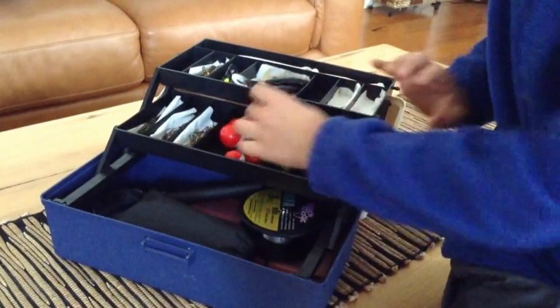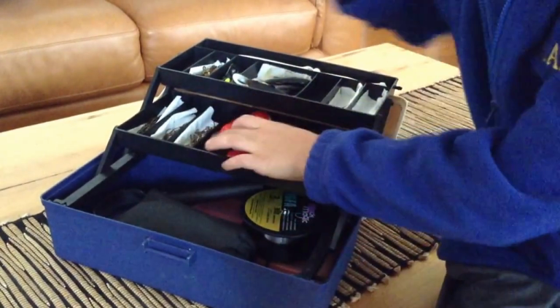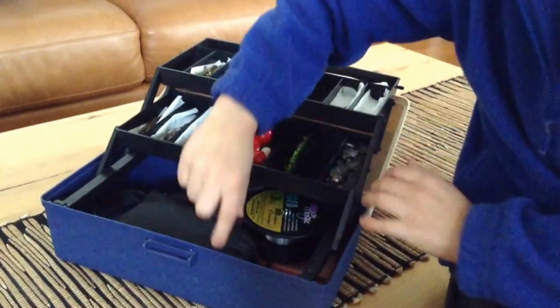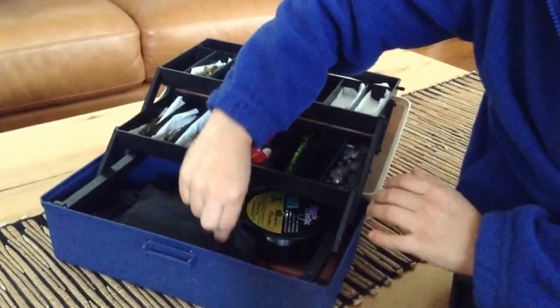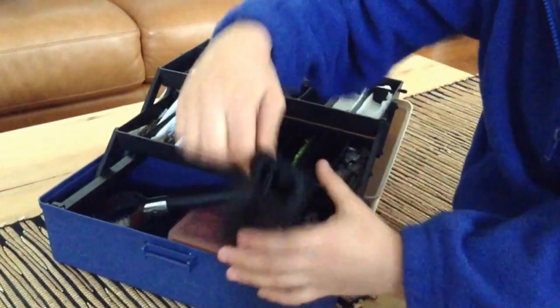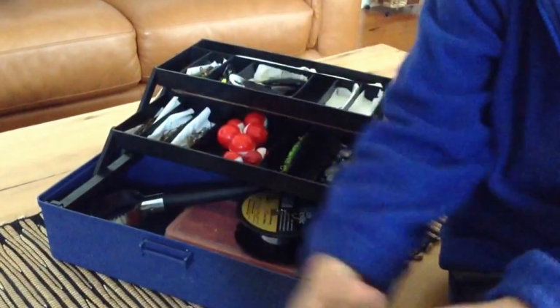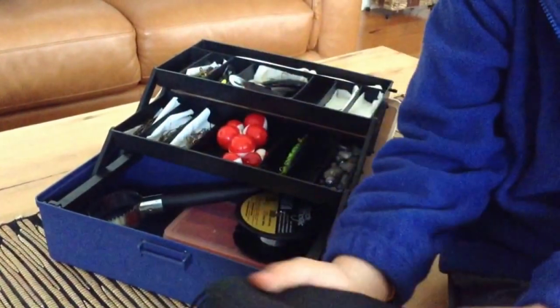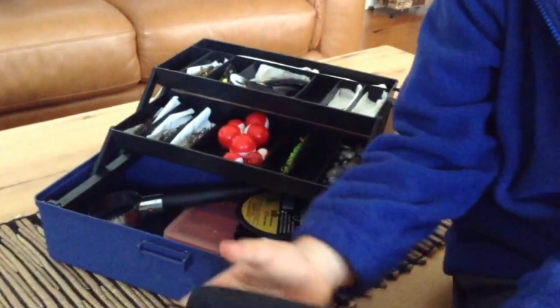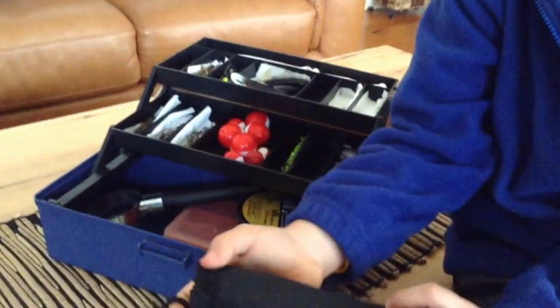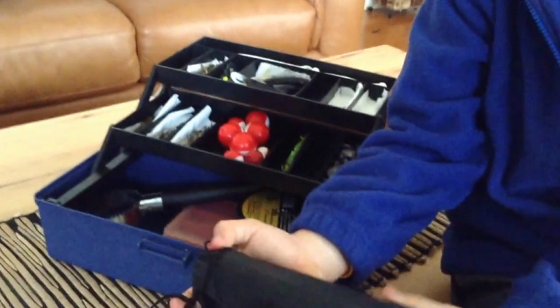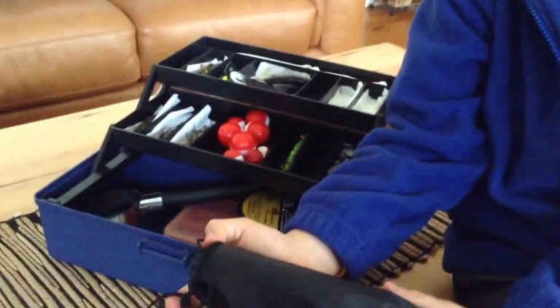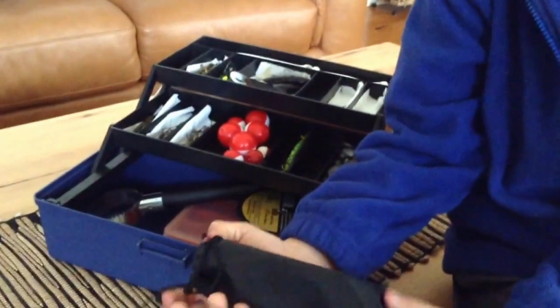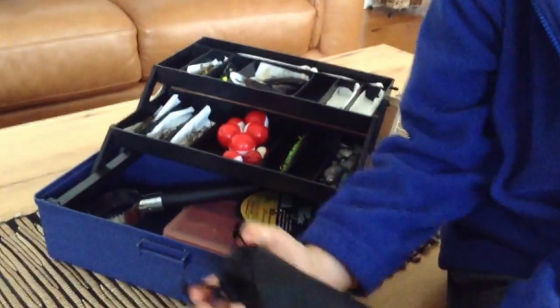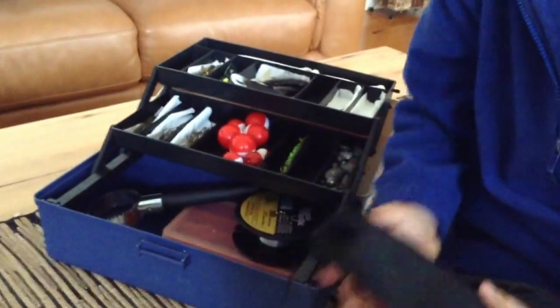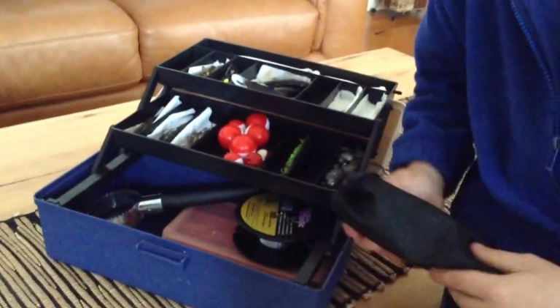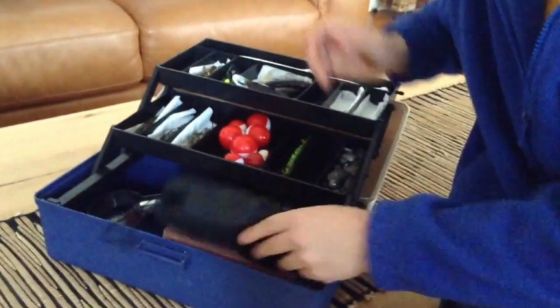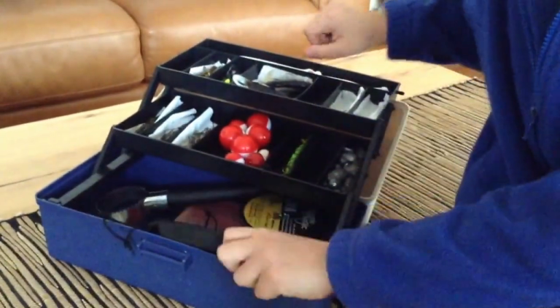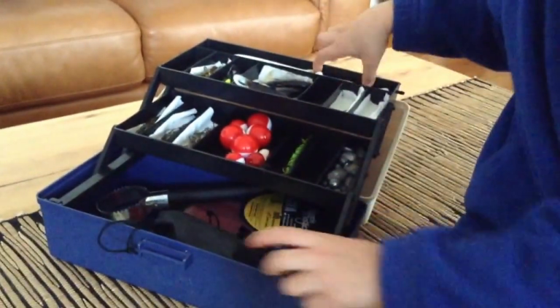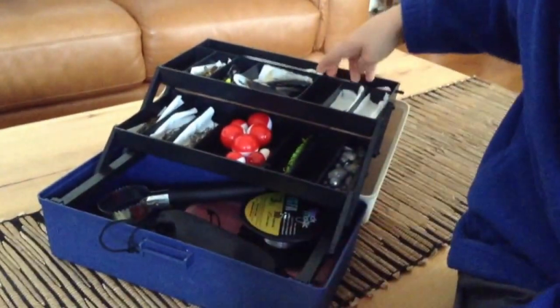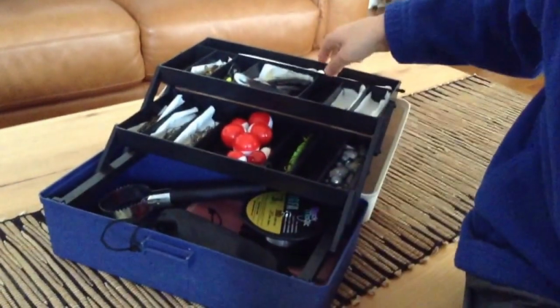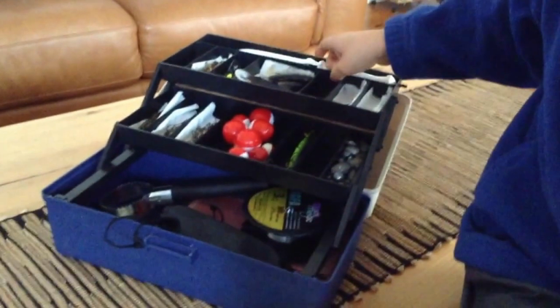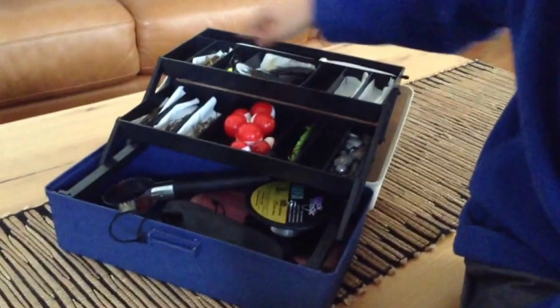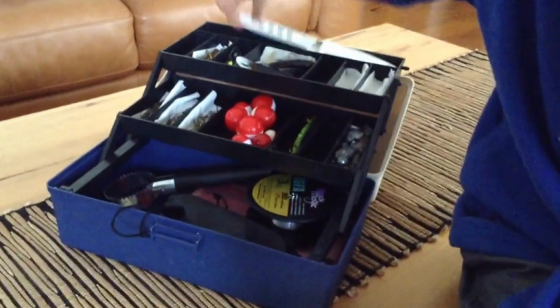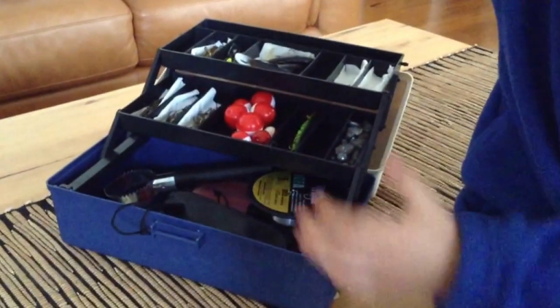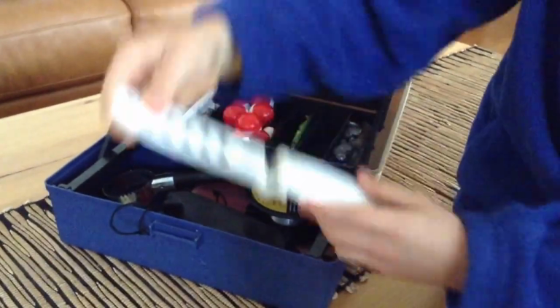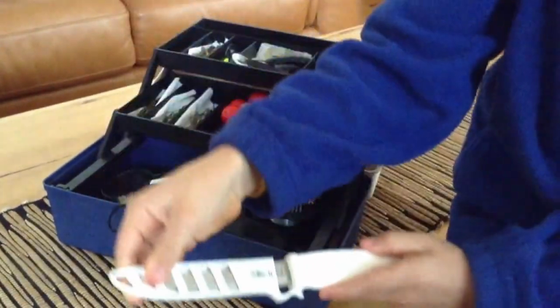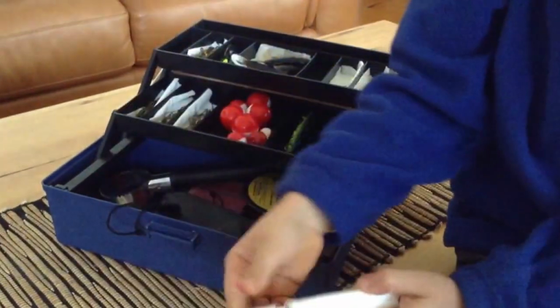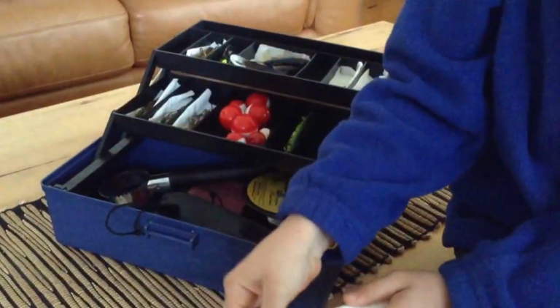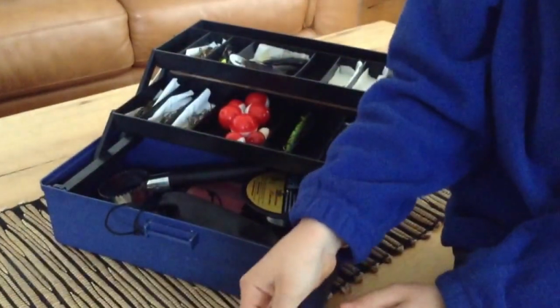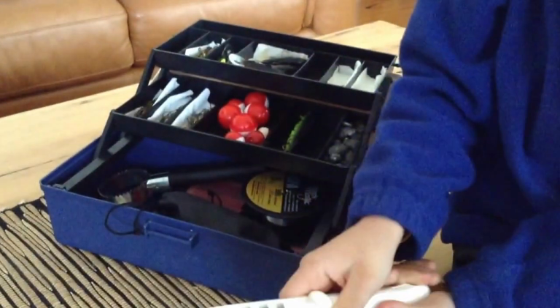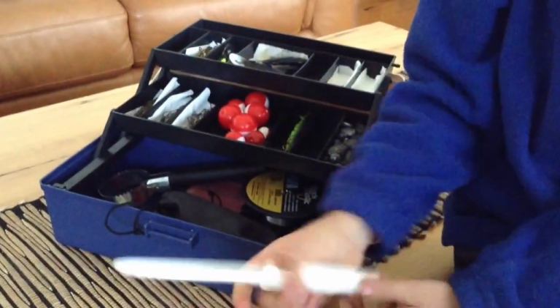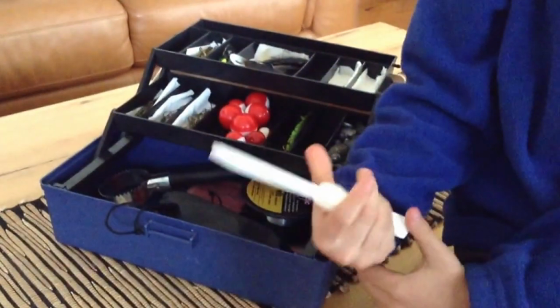And also I've got some polarized glasses that you should, you could get. And if you're allowed, you could get a knife — a nice sharp knife.